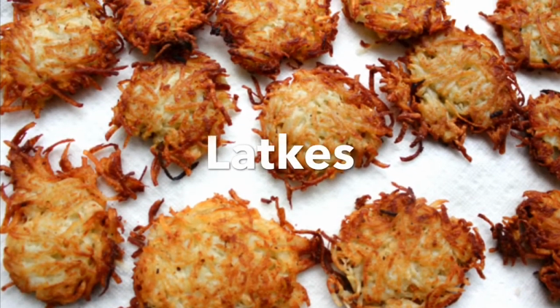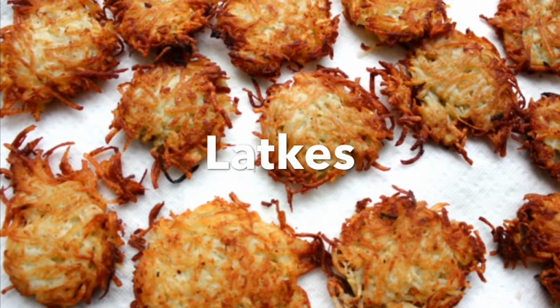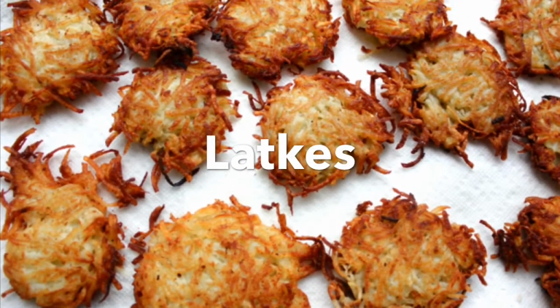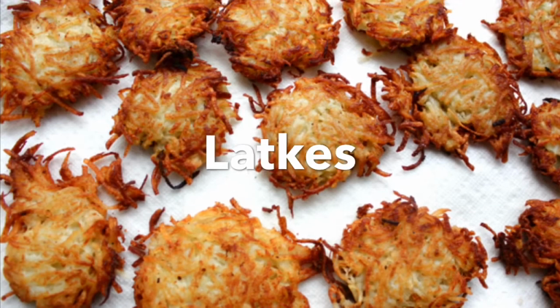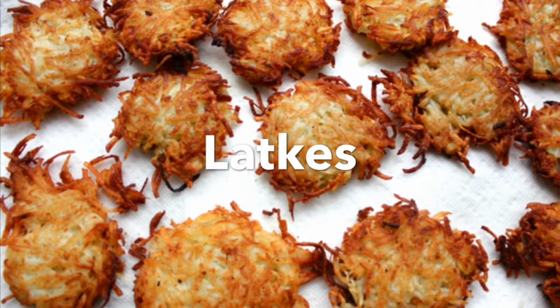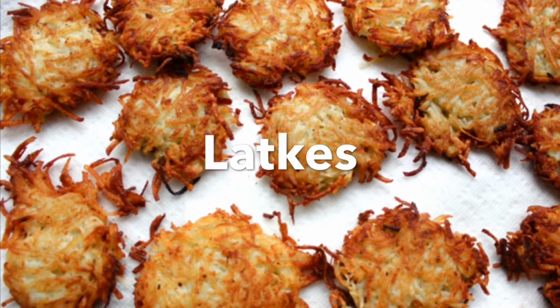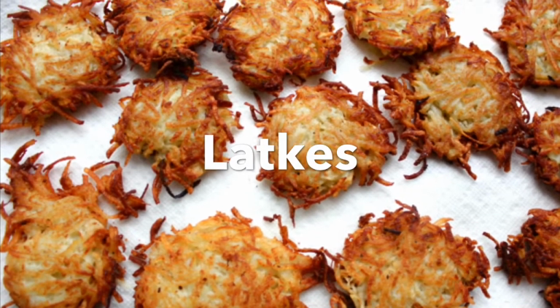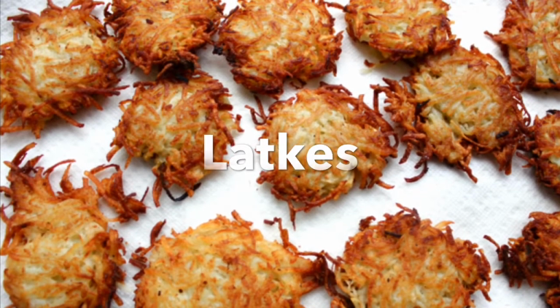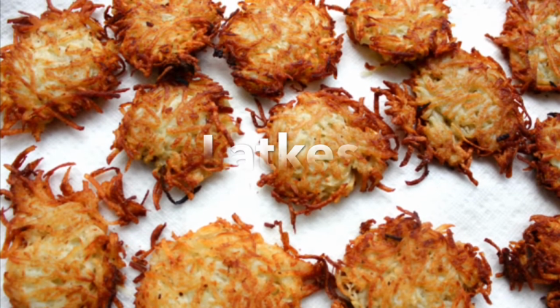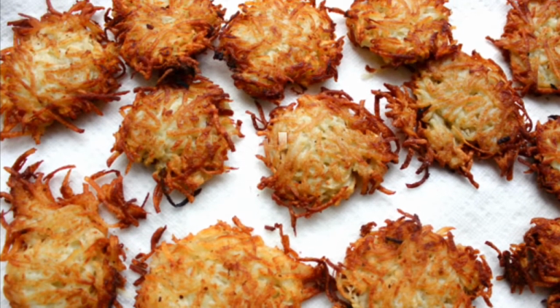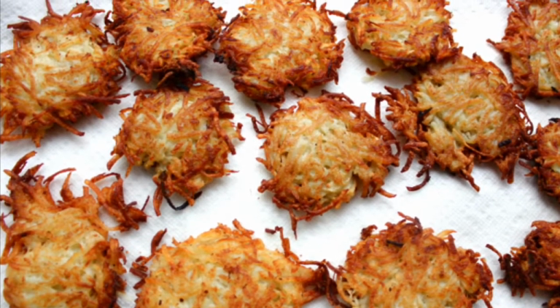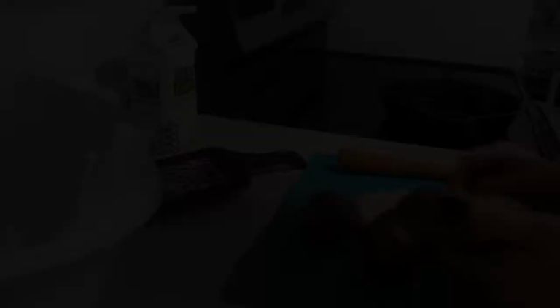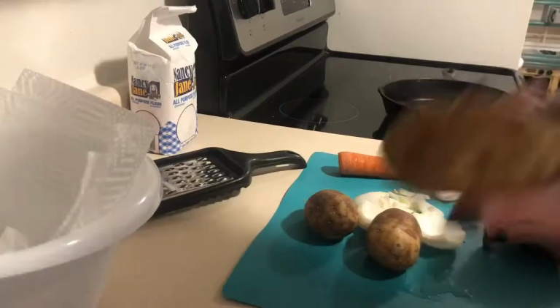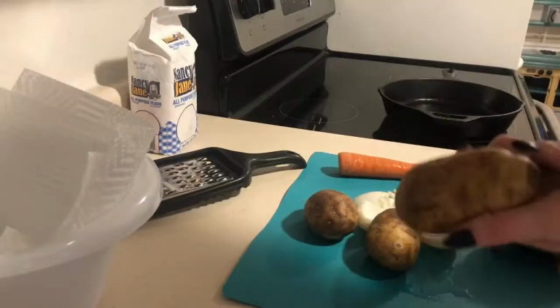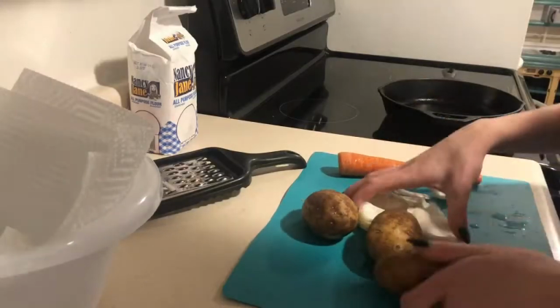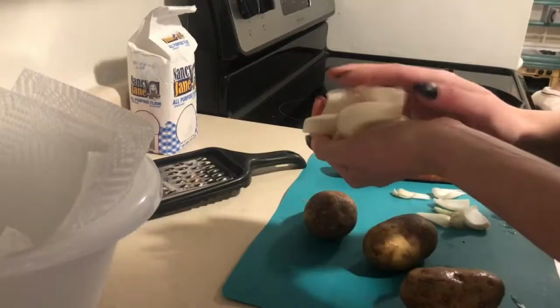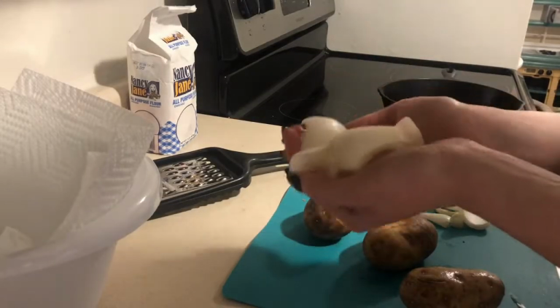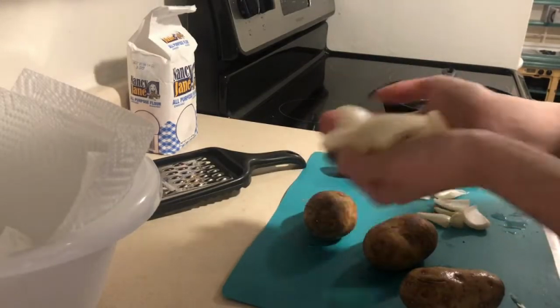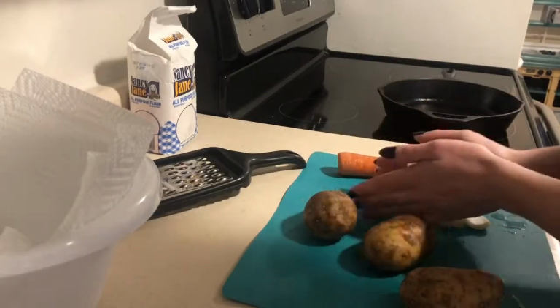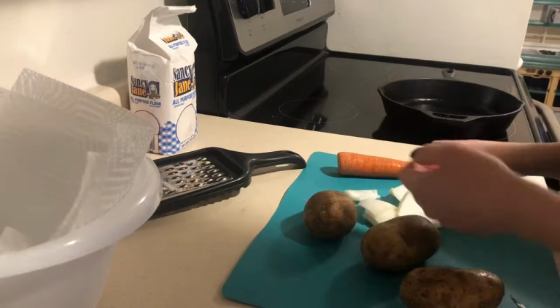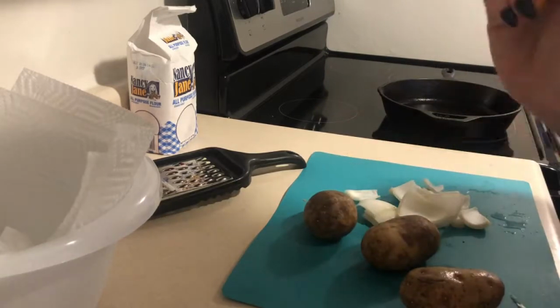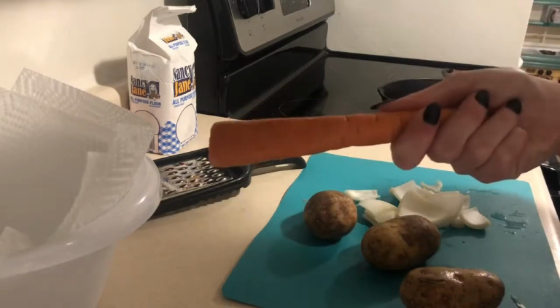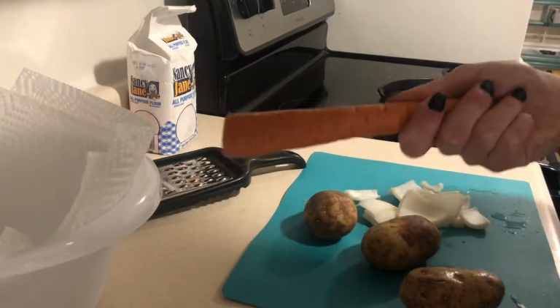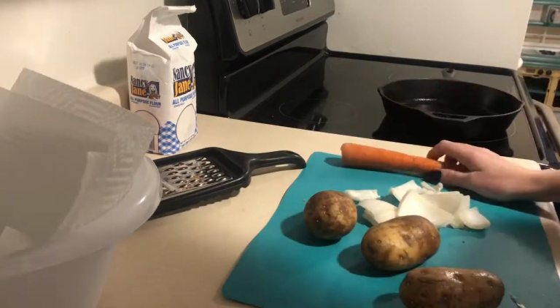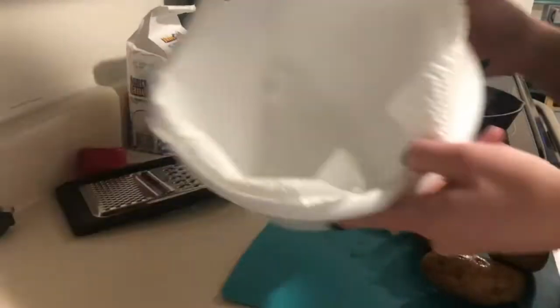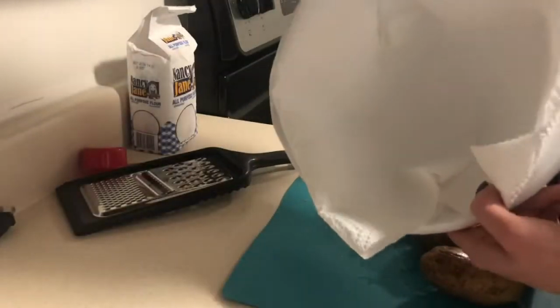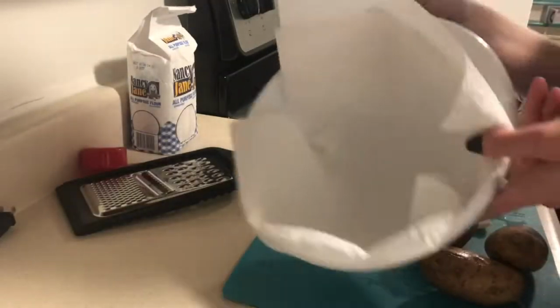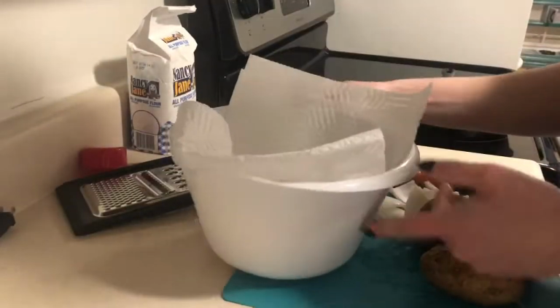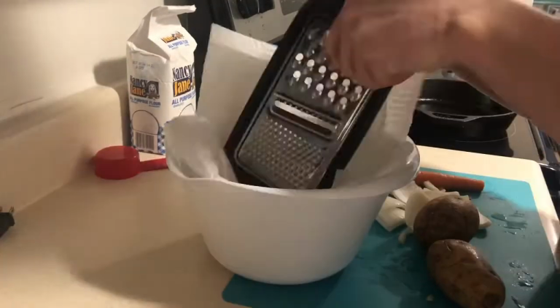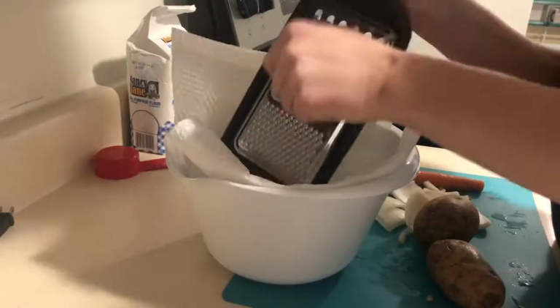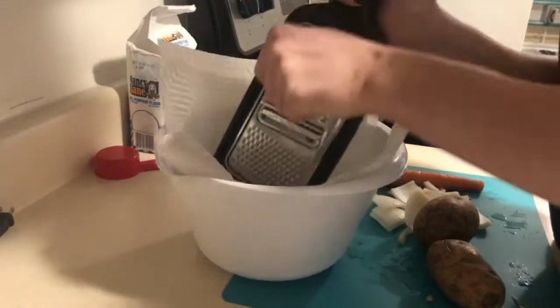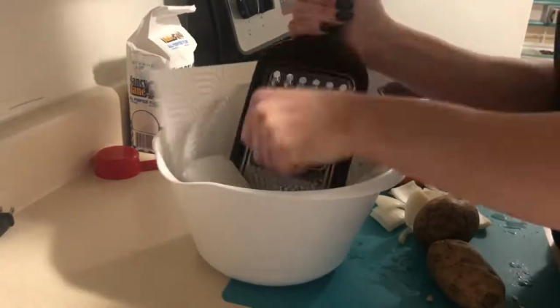So the first one is kind of like a potato pancake. You're gonna need your potatoes, onions, and carrots and you're gonna start shredding them into a bowl.